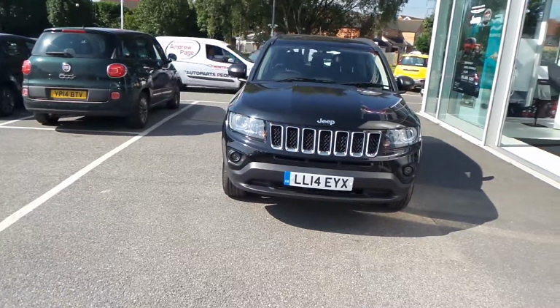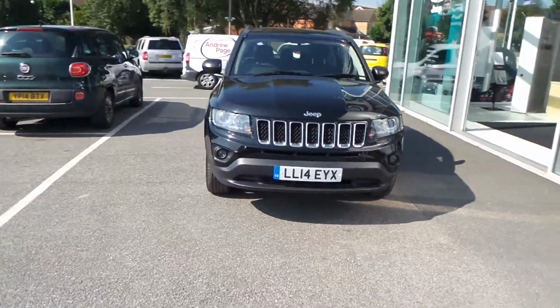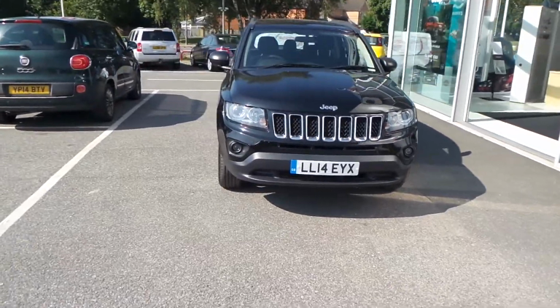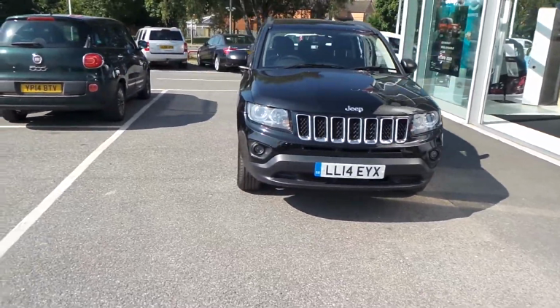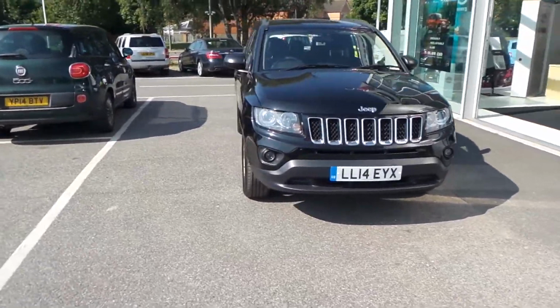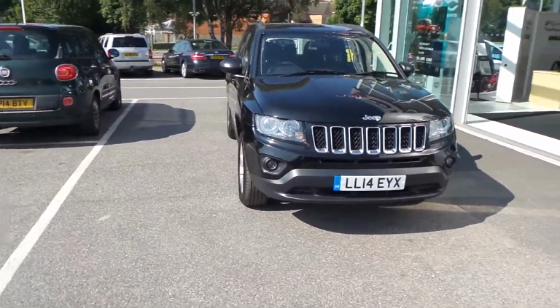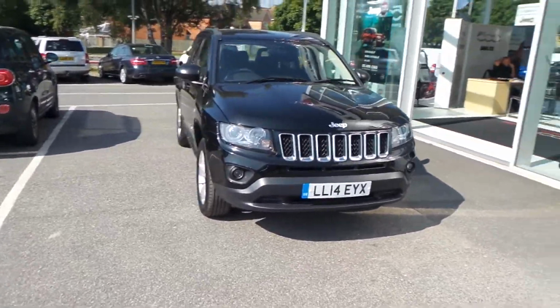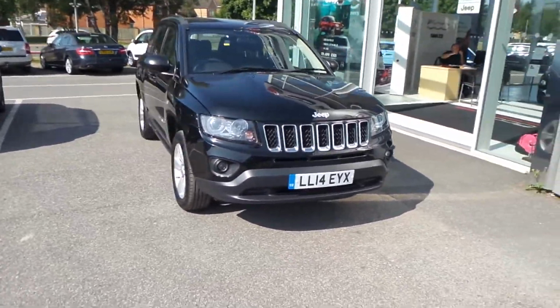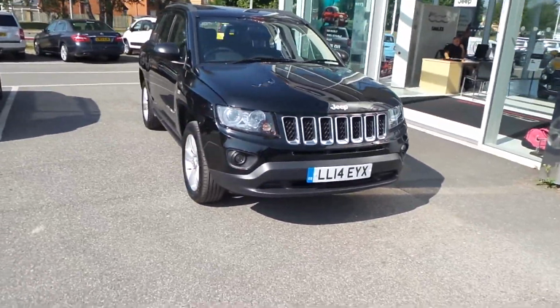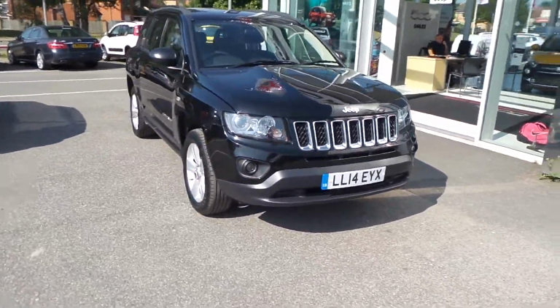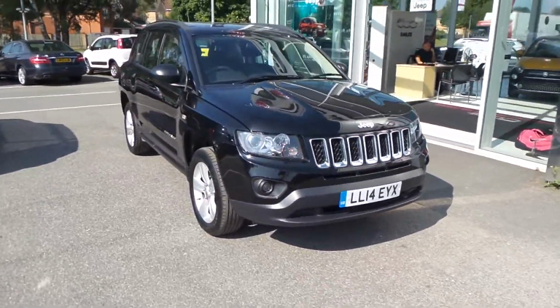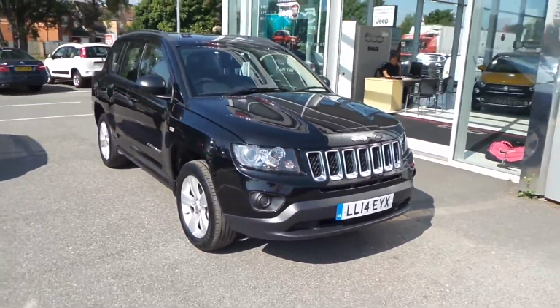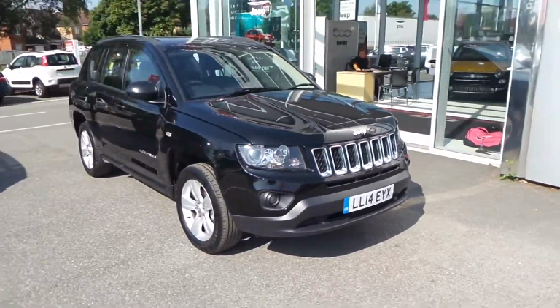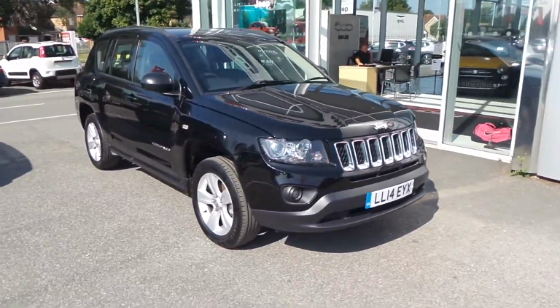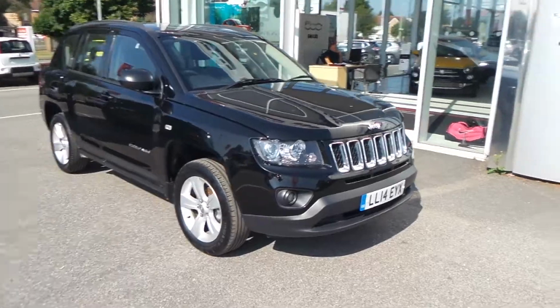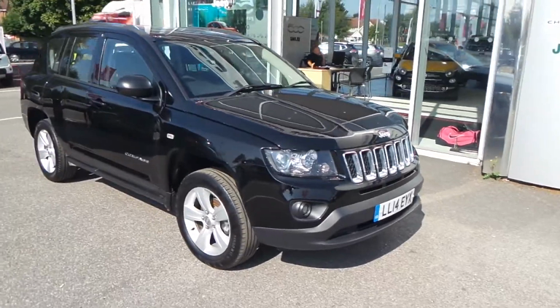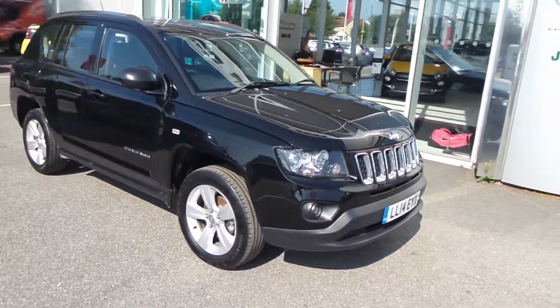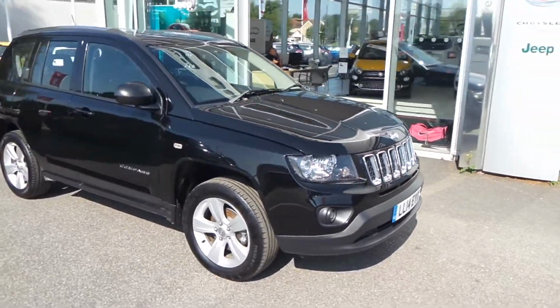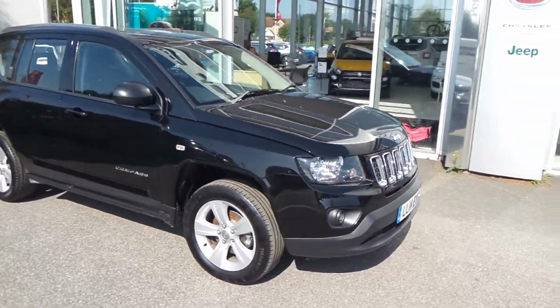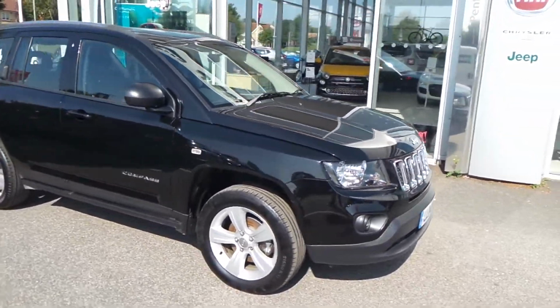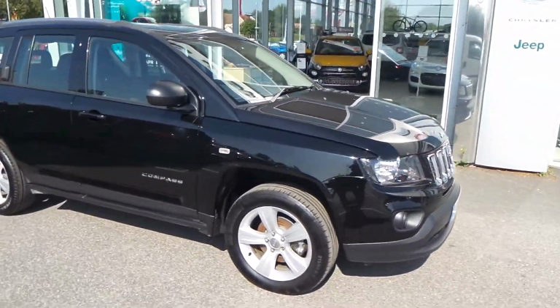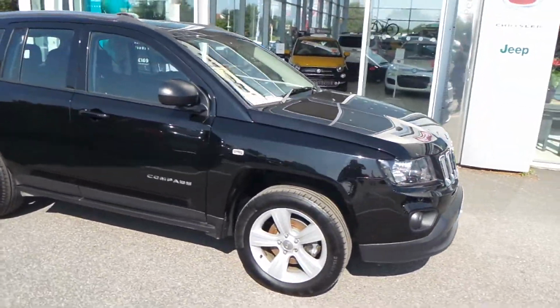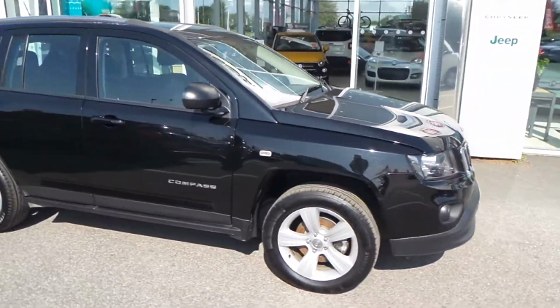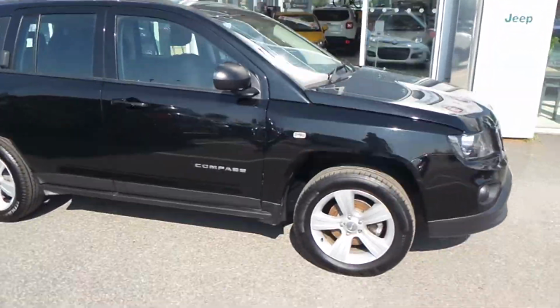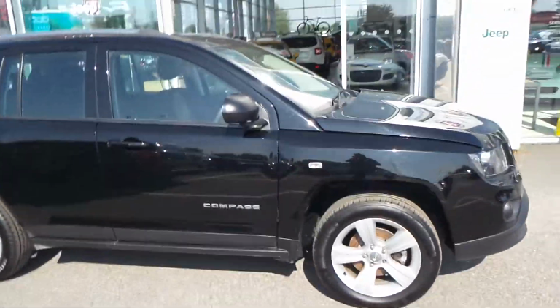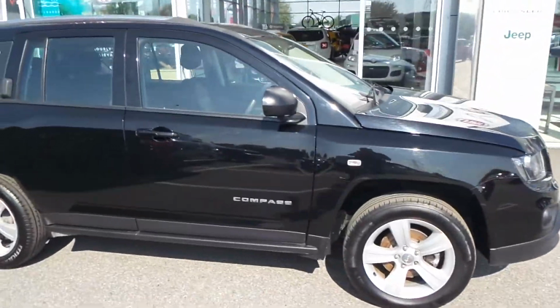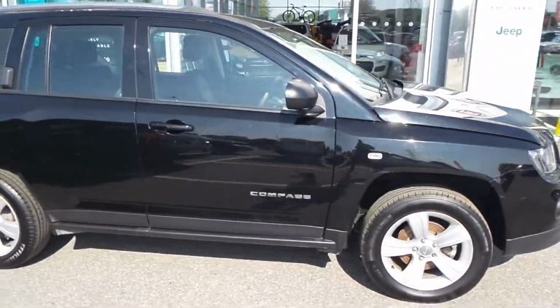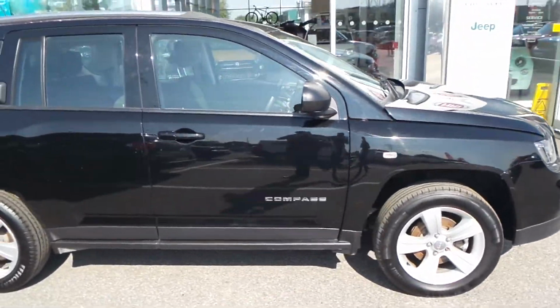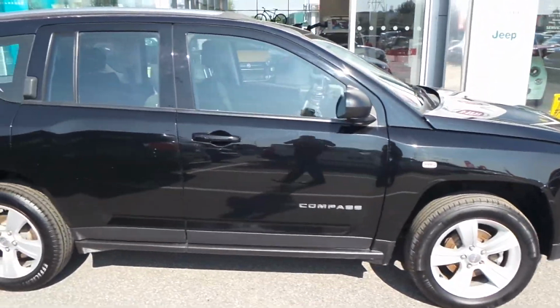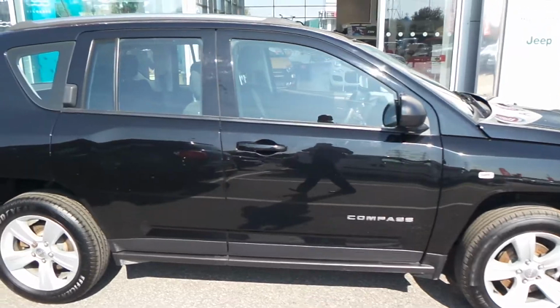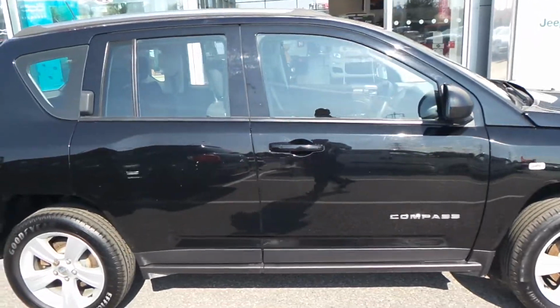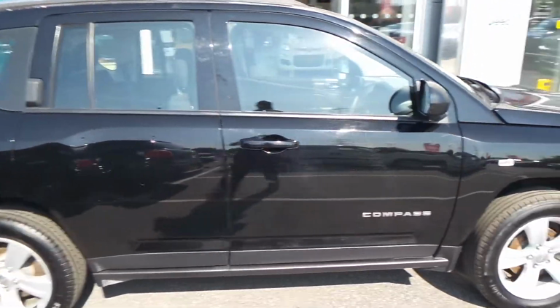The car you're looking at is the Jeep Compass, two litre sport, five door, two wheel drive, finished in black. It's a diesel manual vehicle and it's got a set of 17 inch alloys on it.